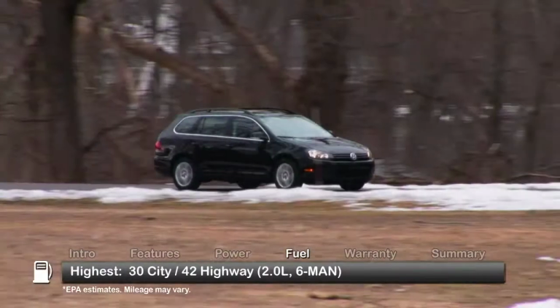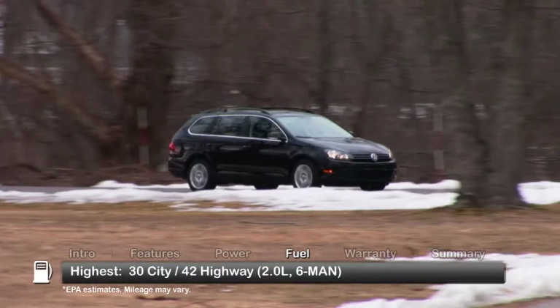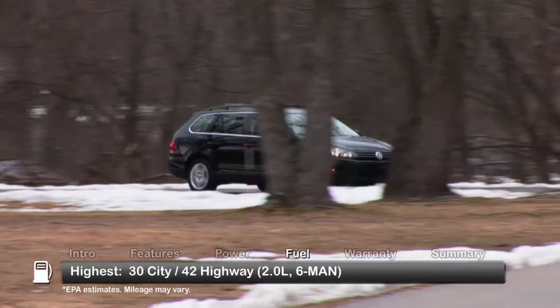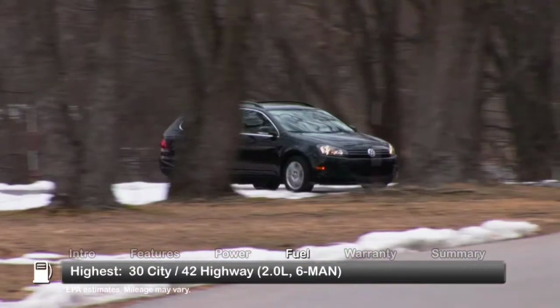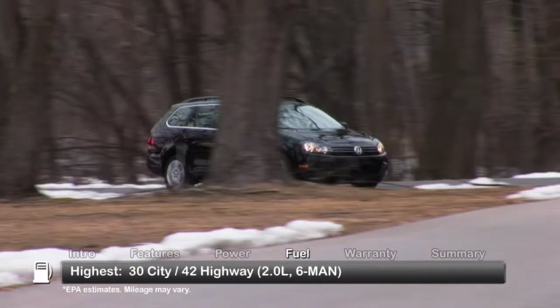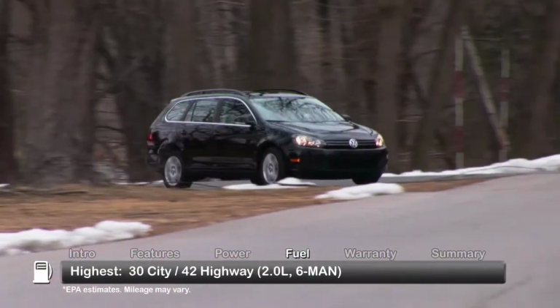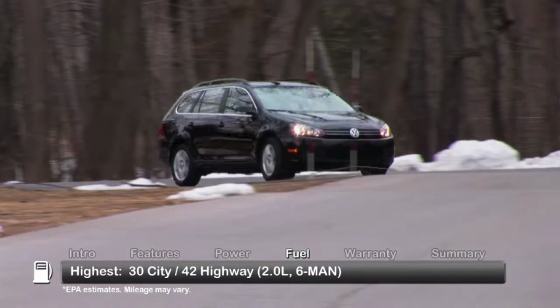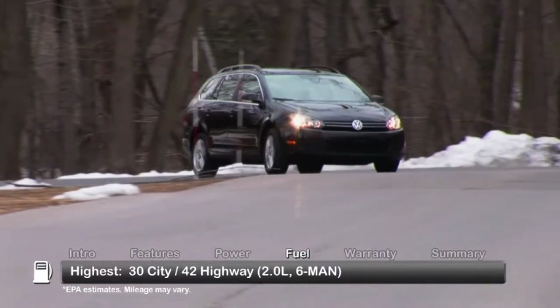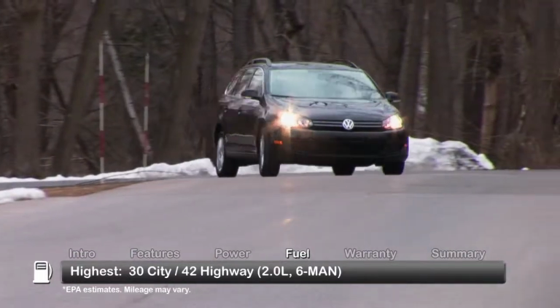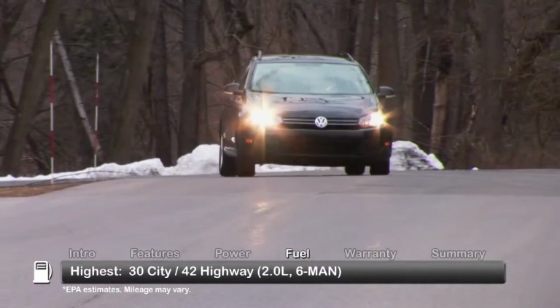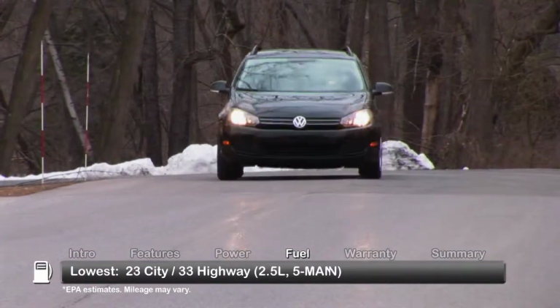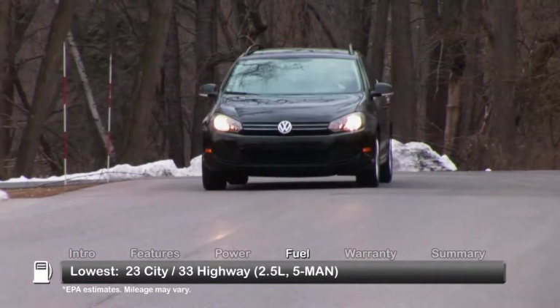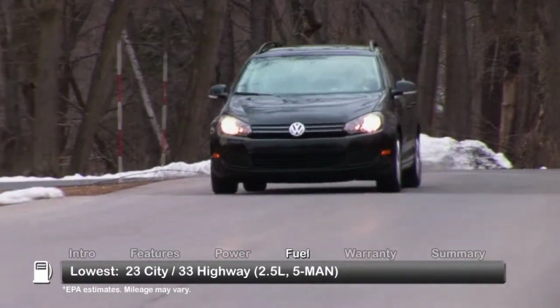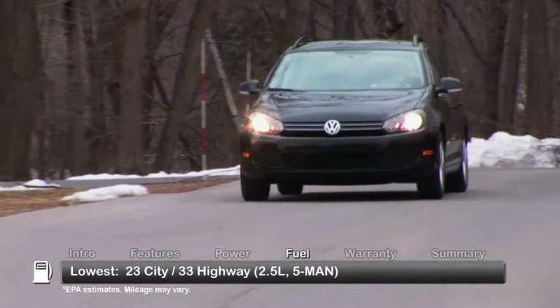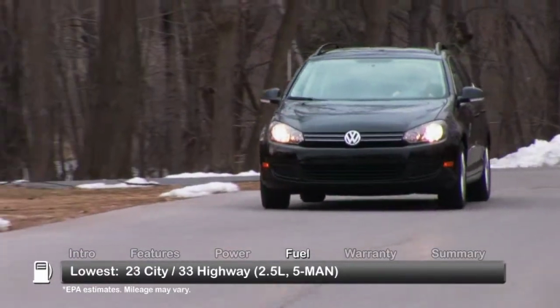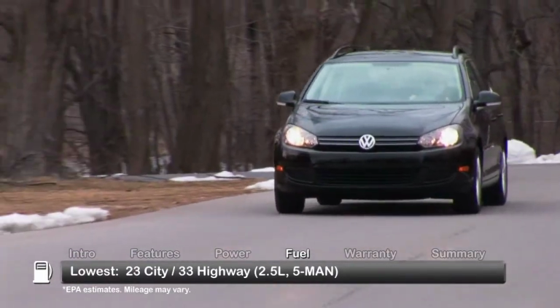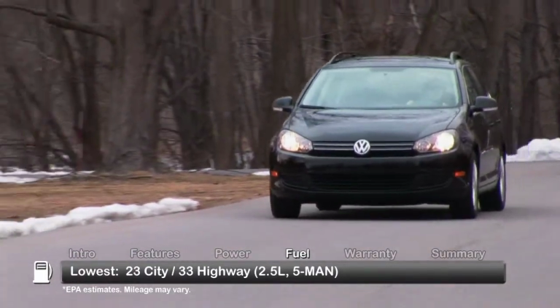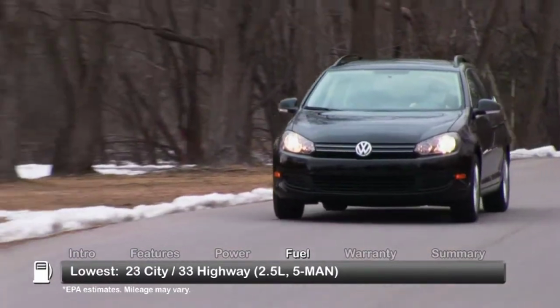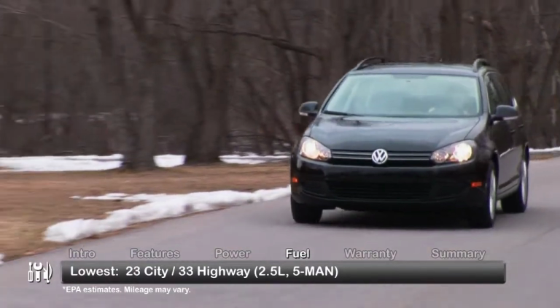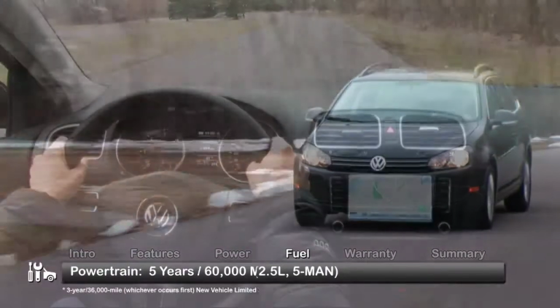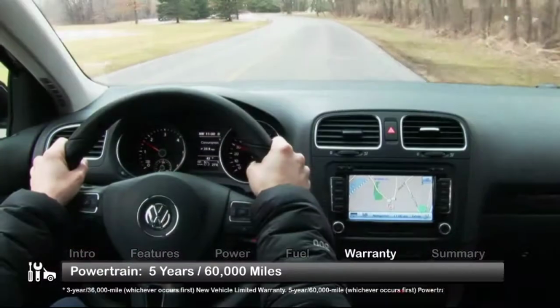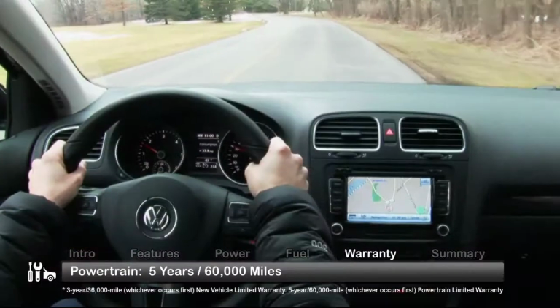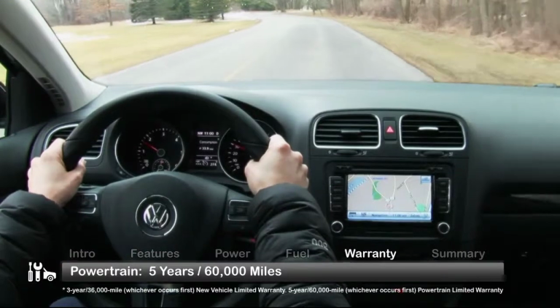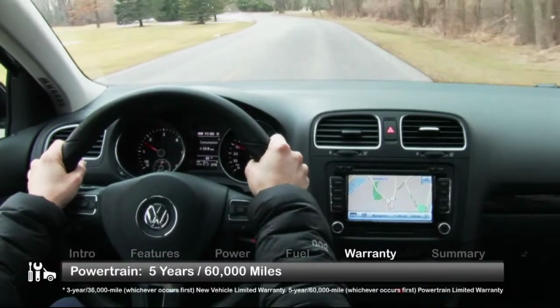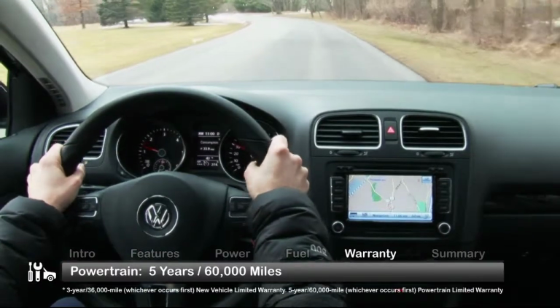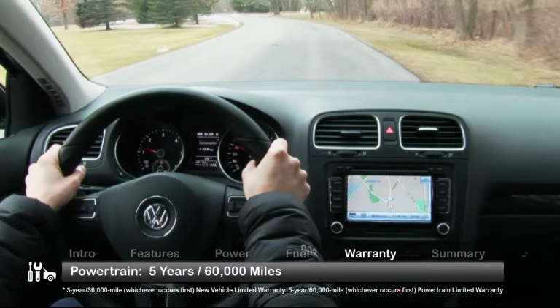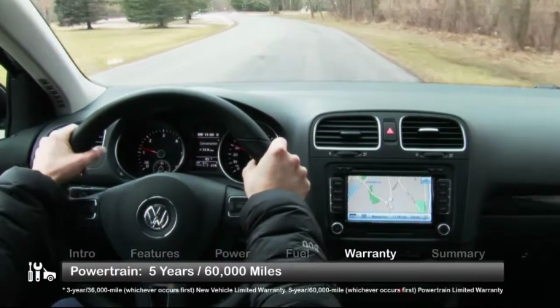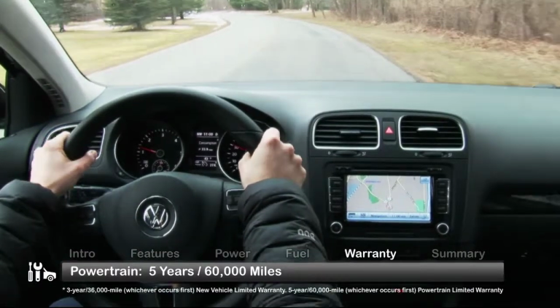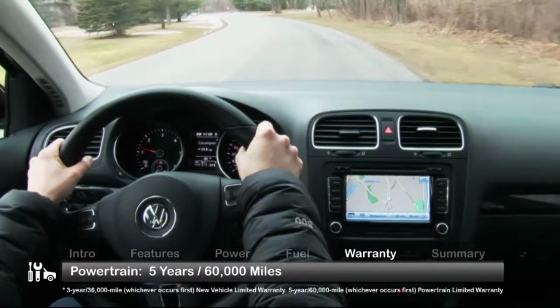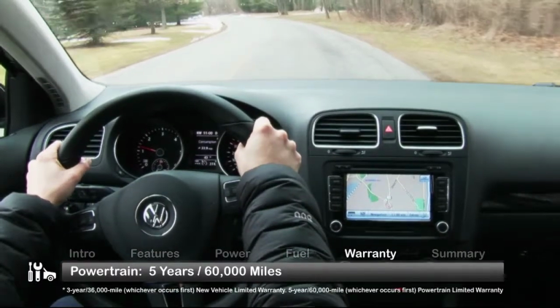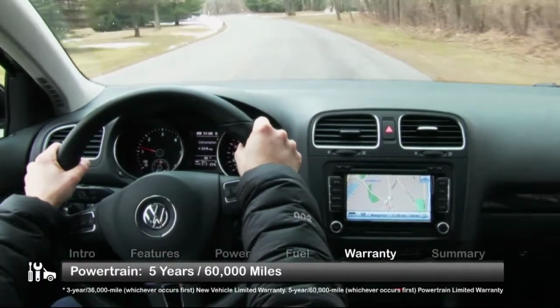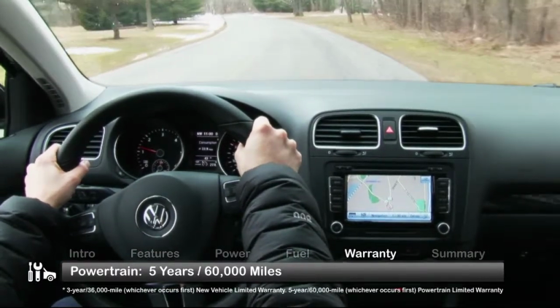Here are the highest and lowest estimates for fuel economy. The Jetta Sportwagon is backed by a 5-year, 60,000-mile powertrain warranty.